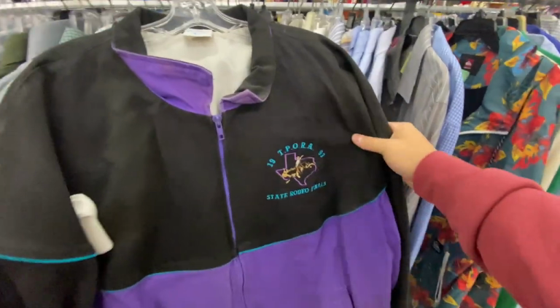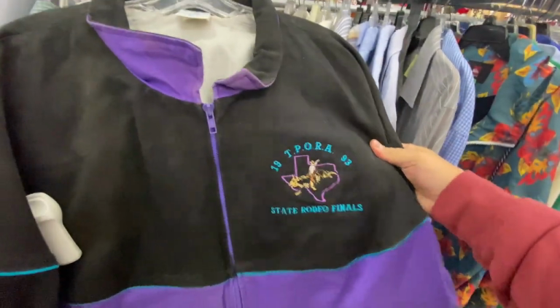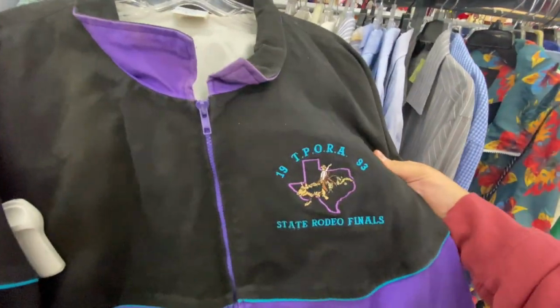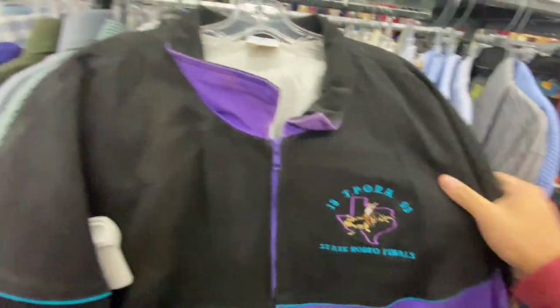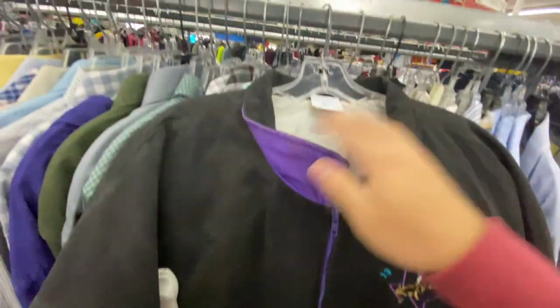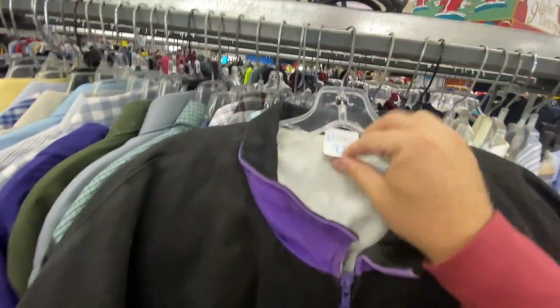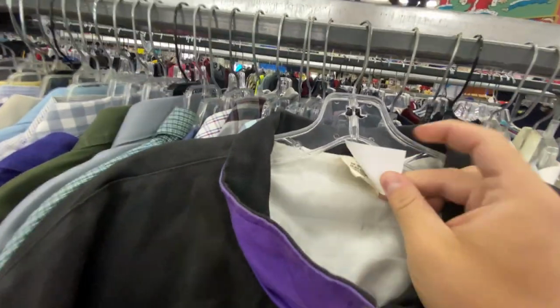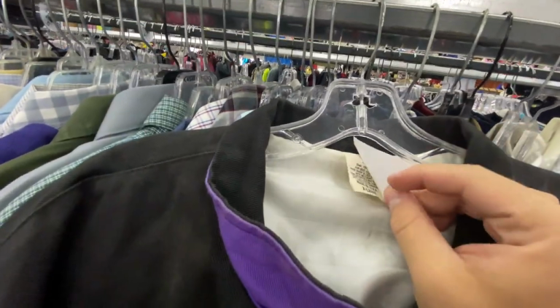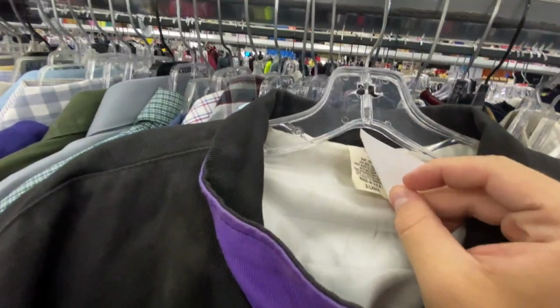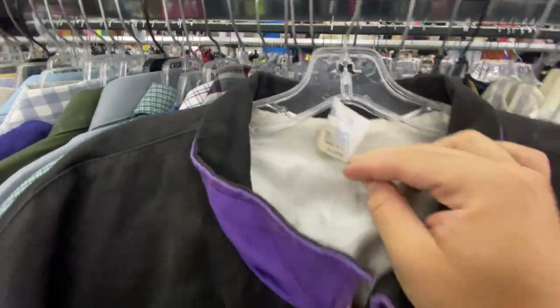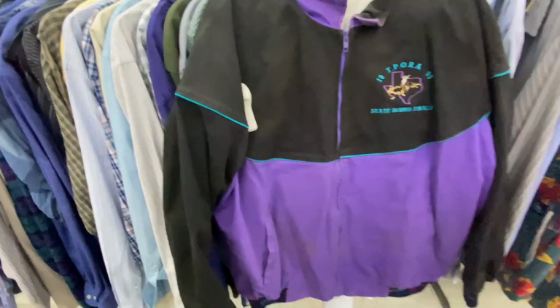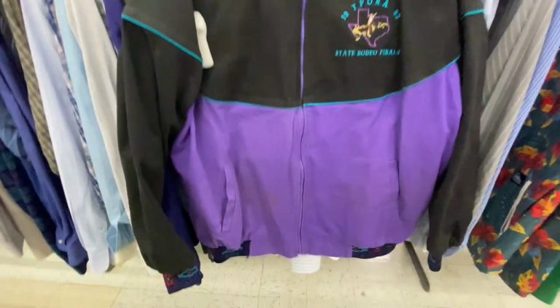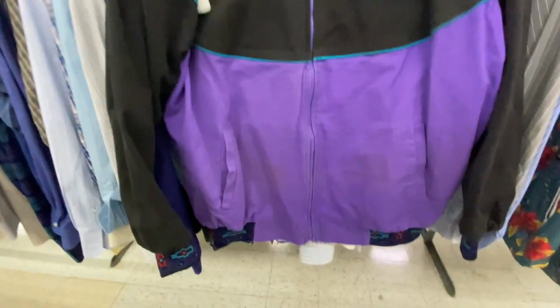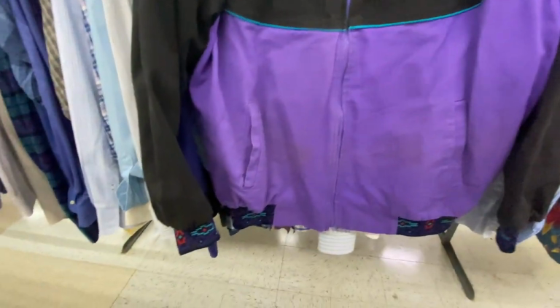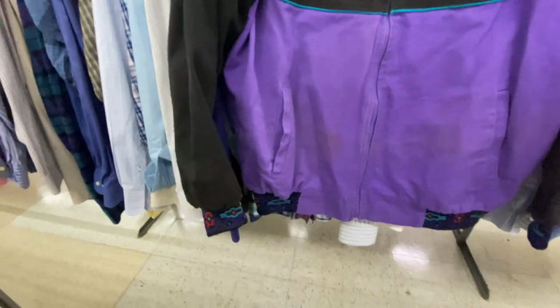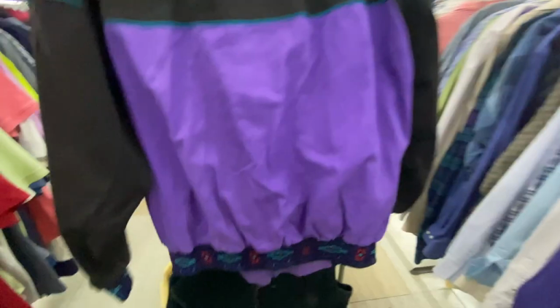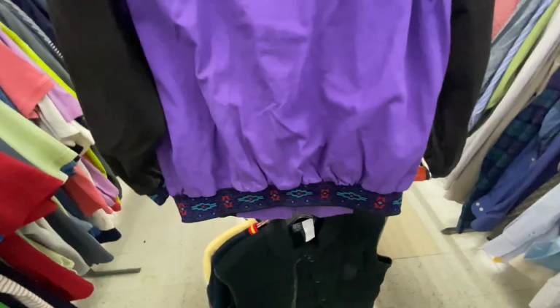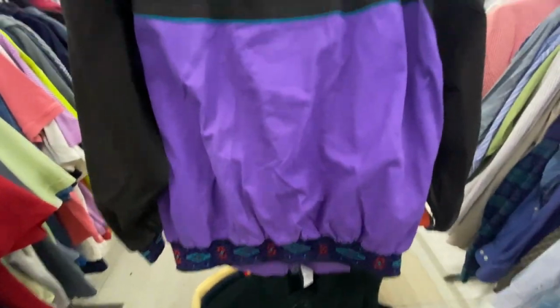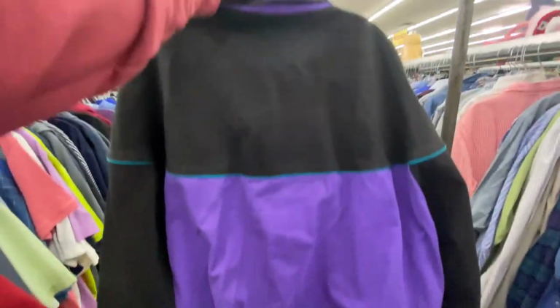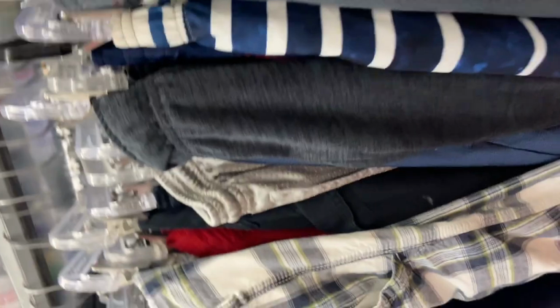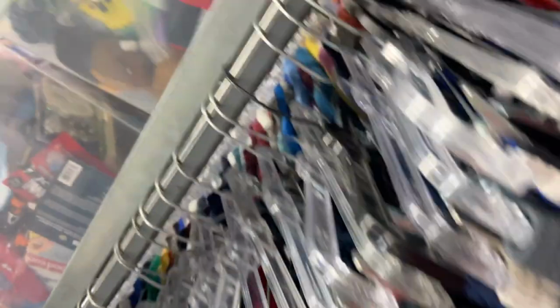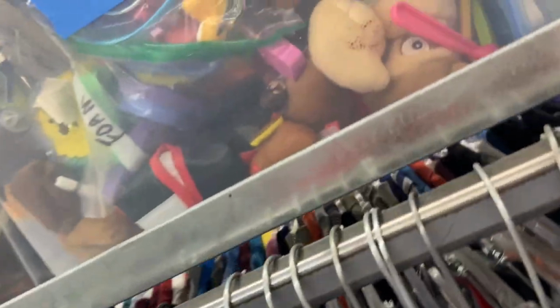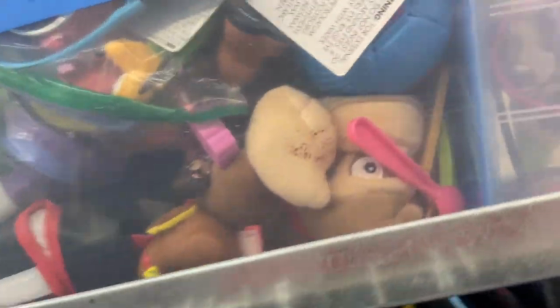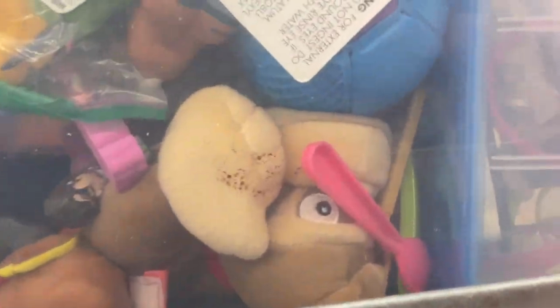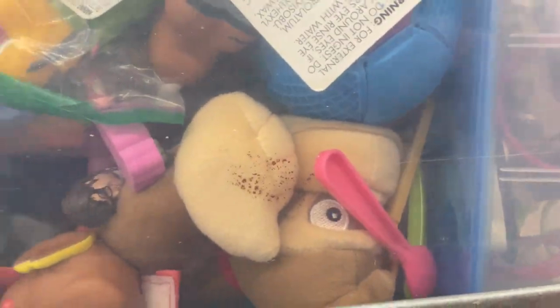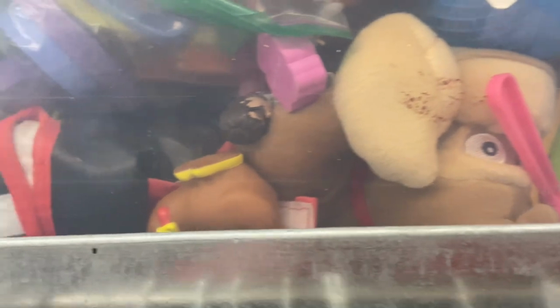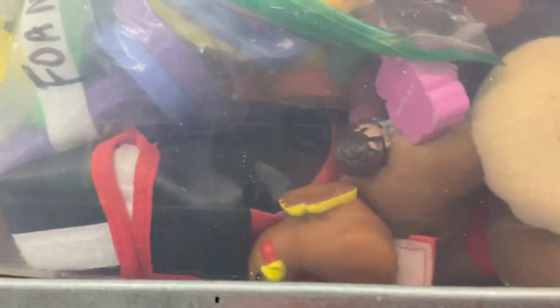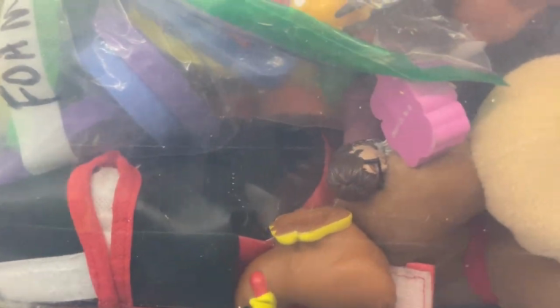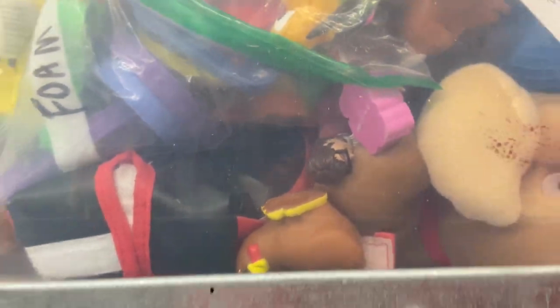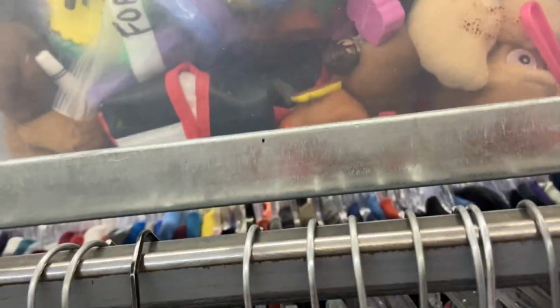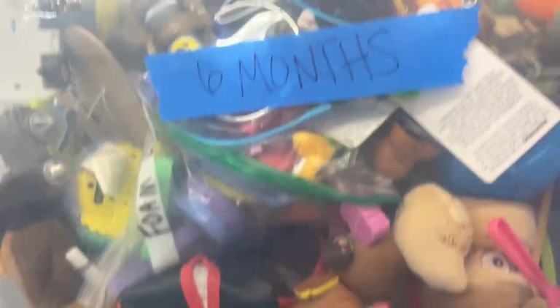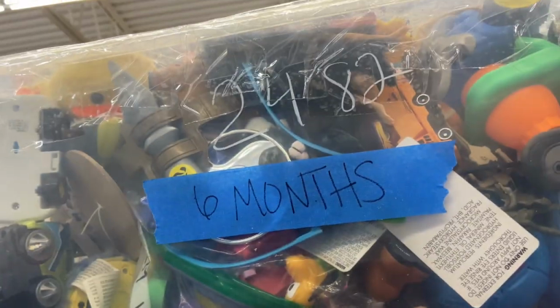This 1993 state rodeo finals jacket would have been pretty cool — $8.99, XL — but it's covered in stains so I'm not too sure on that one. There's also a Donkey Kong and an Austin Powers in there, but I'm not paying $25 for all that nonsense.